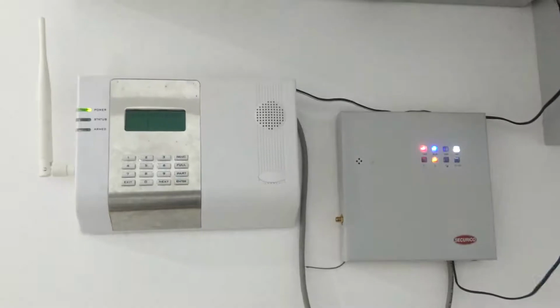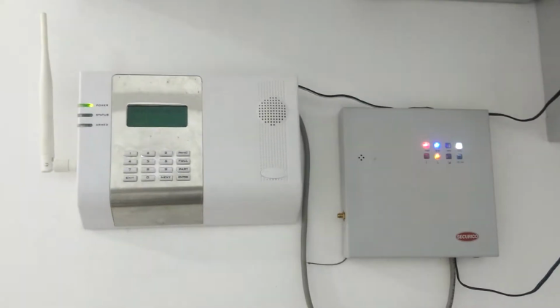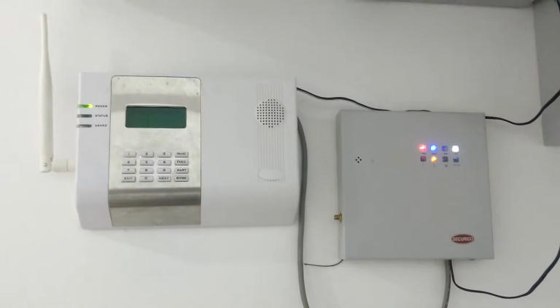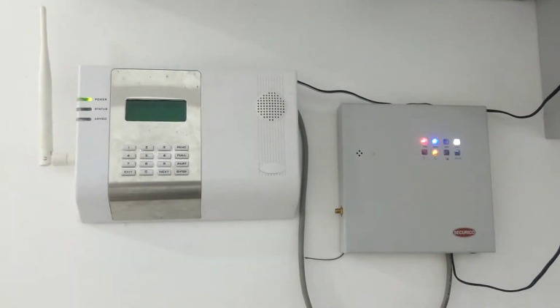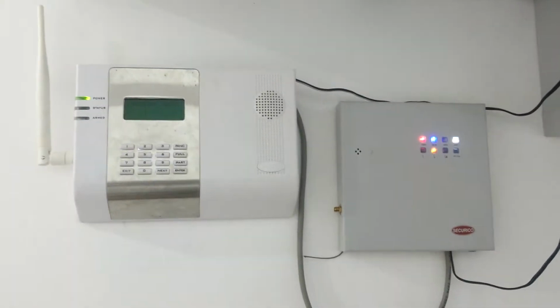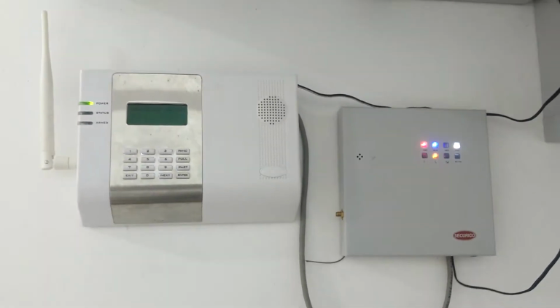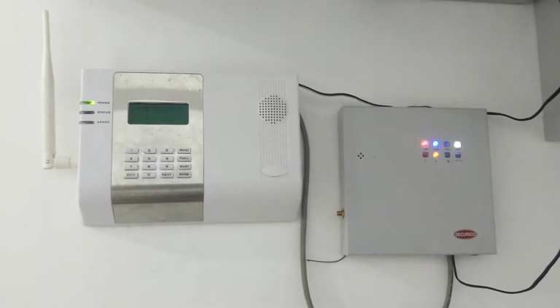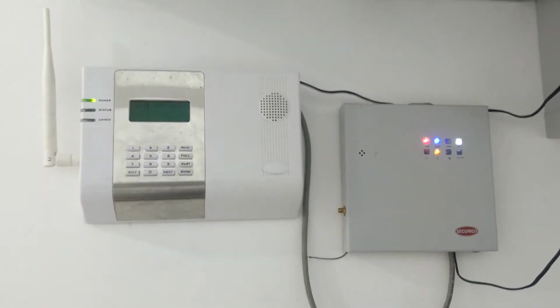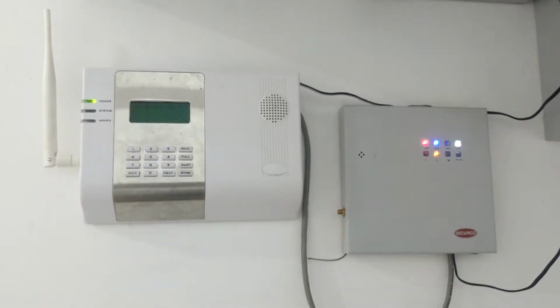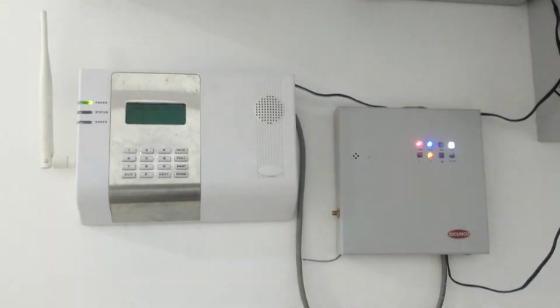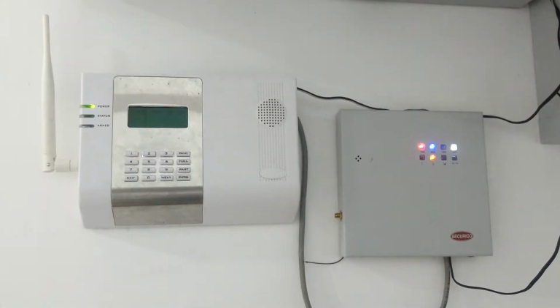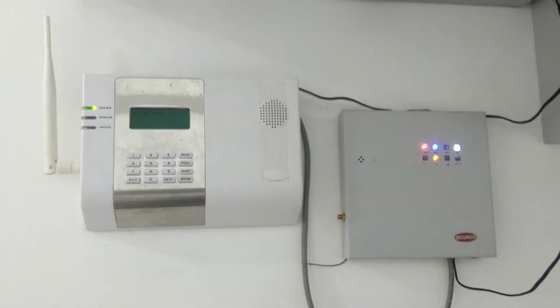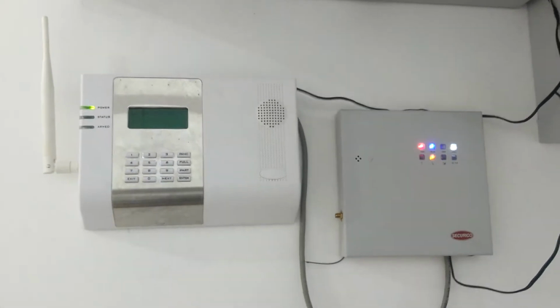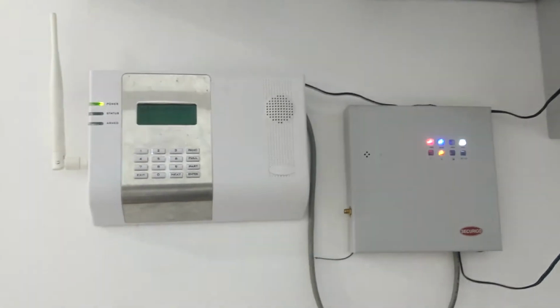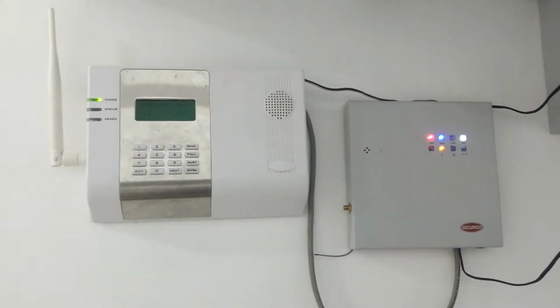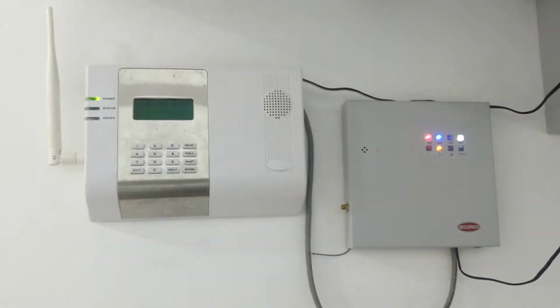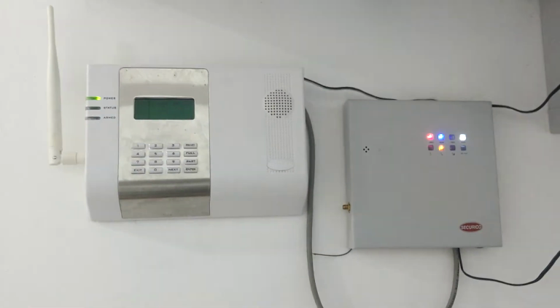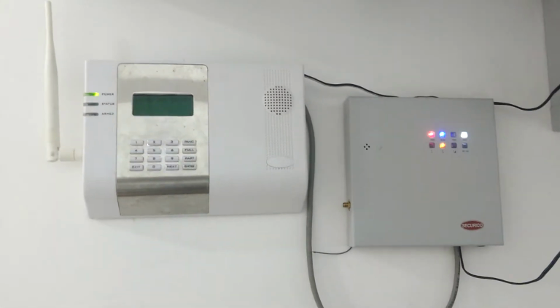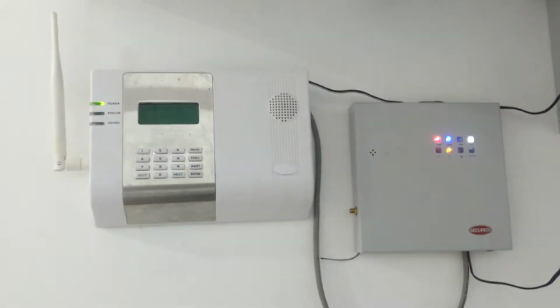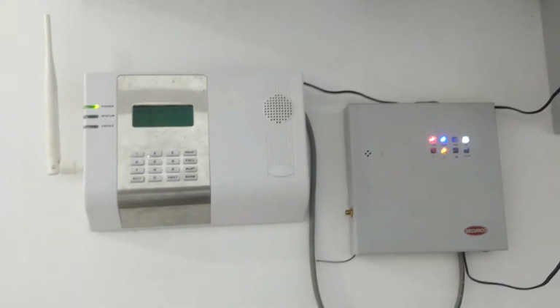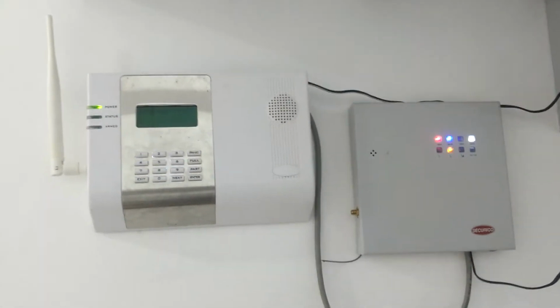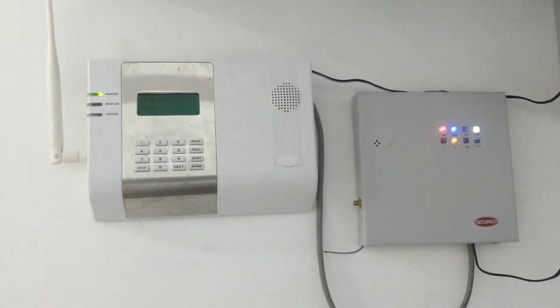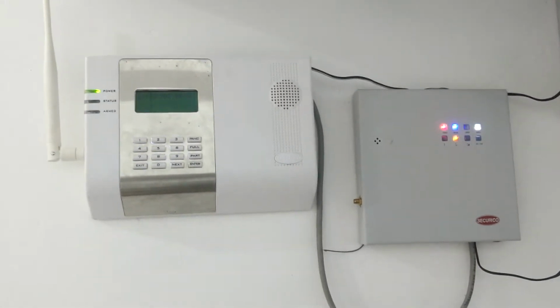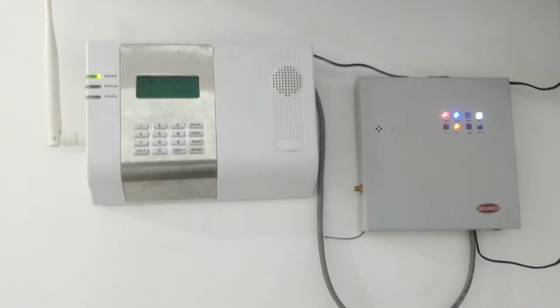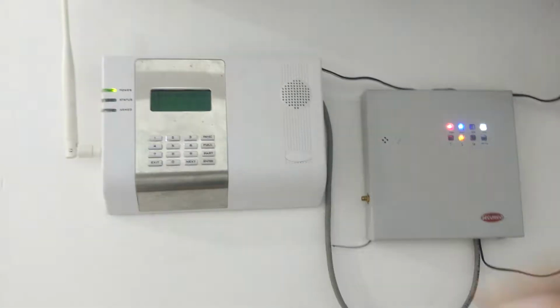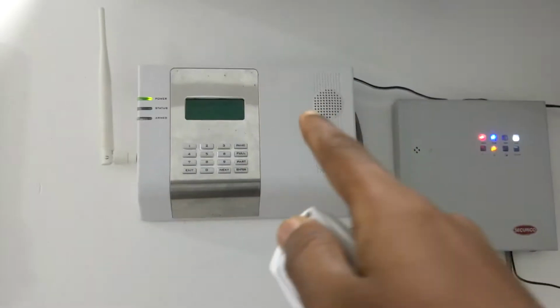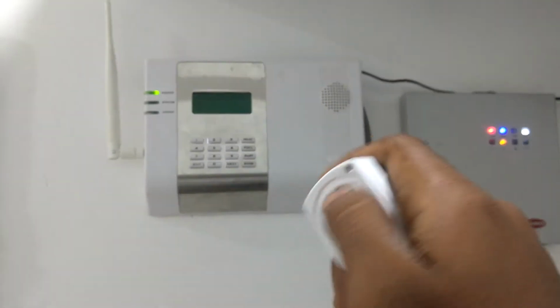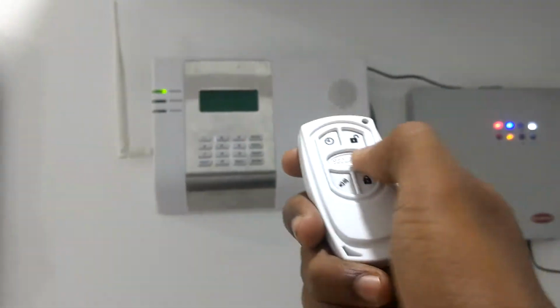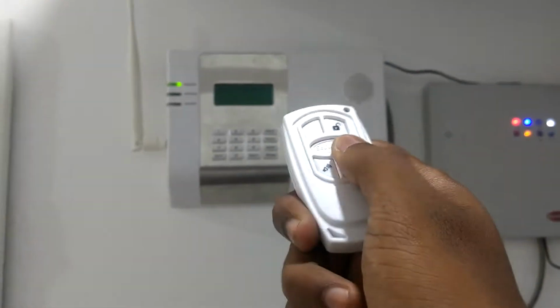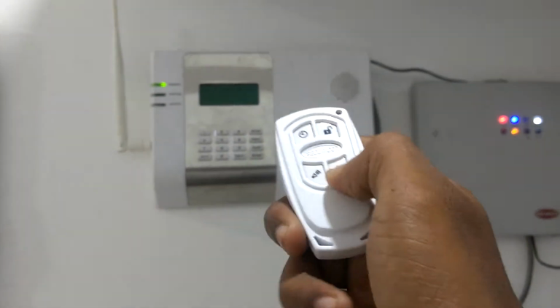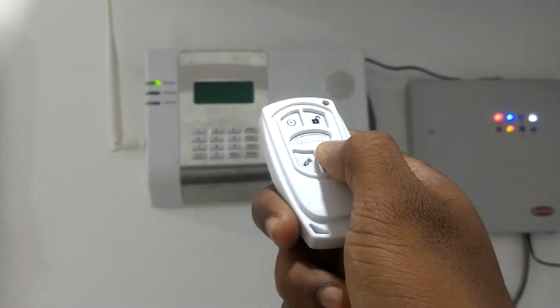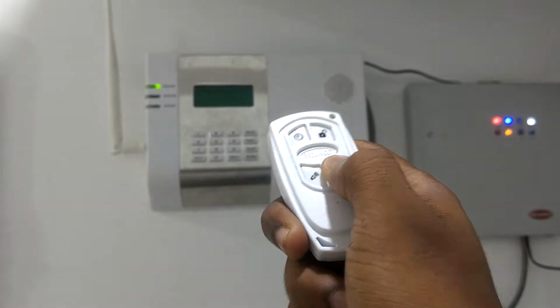Hello everyone. Today we are showing ASA Kirikyo wireless security banner. This is one of our sites in Kochi. It is just disarmed. Now it is armed.